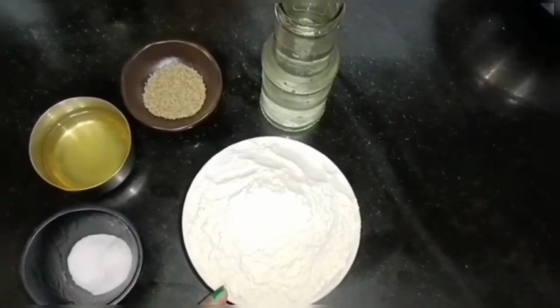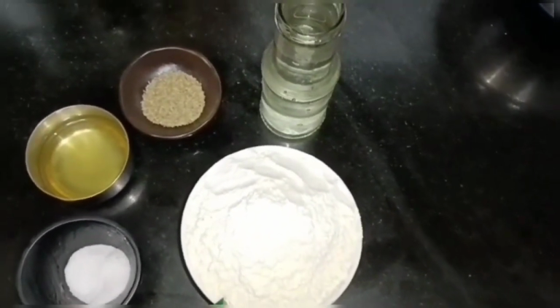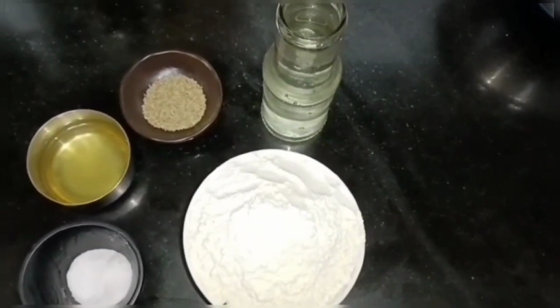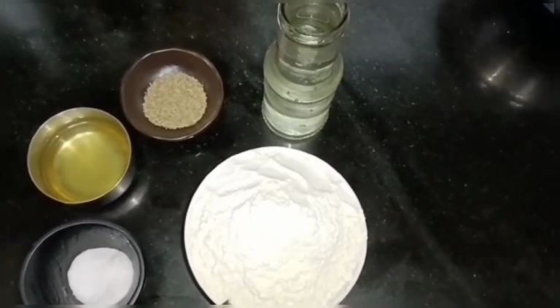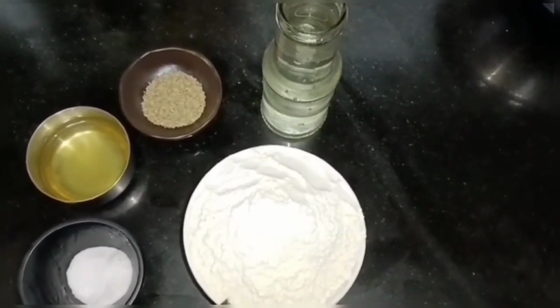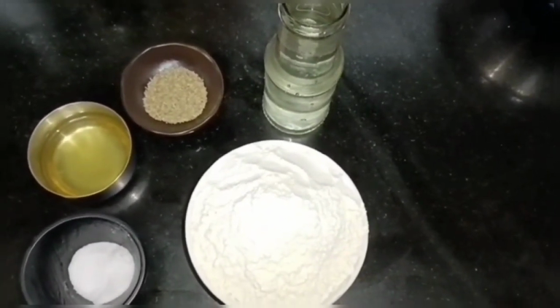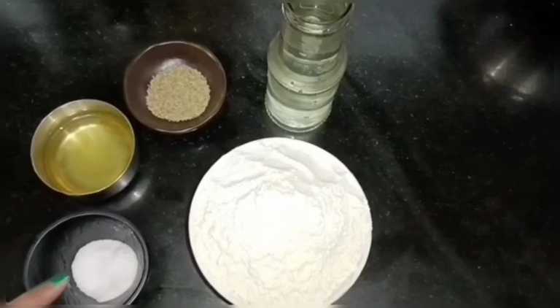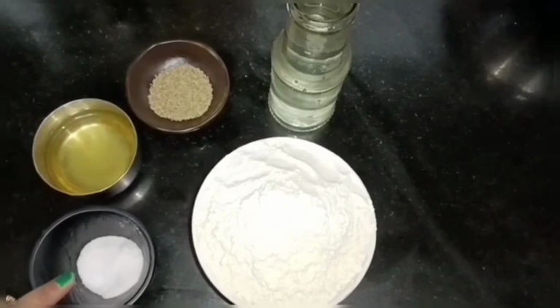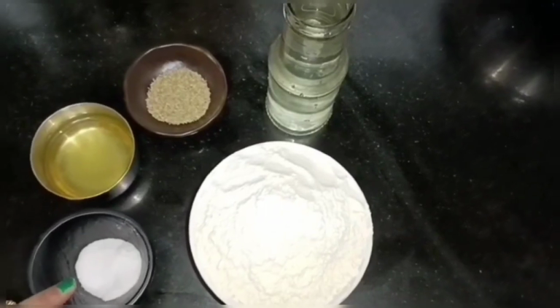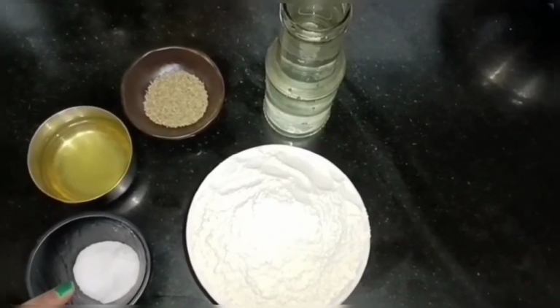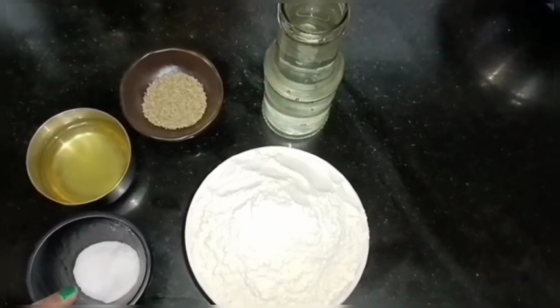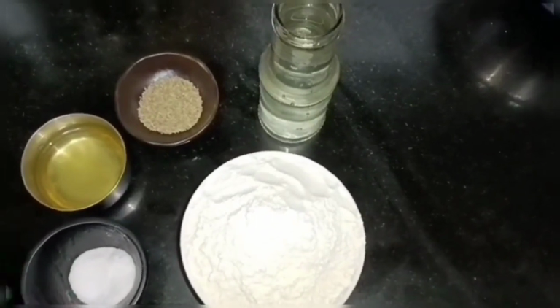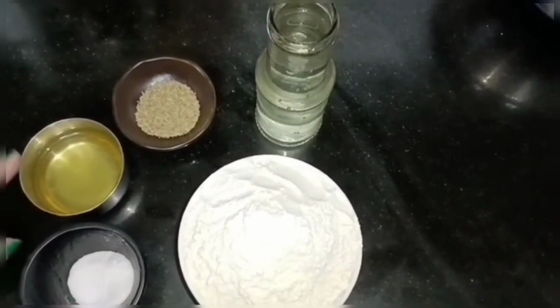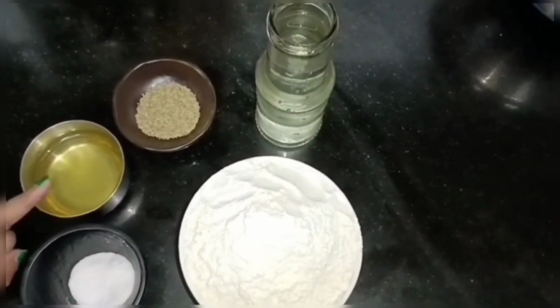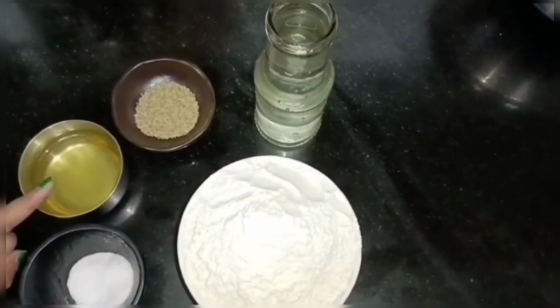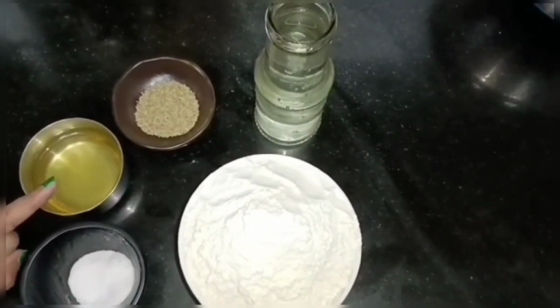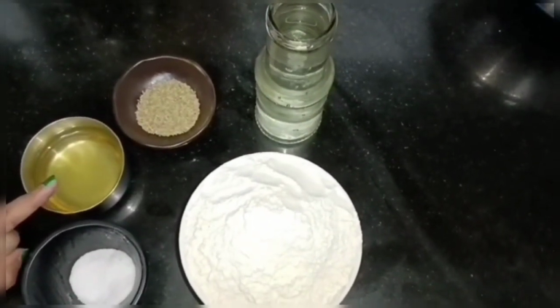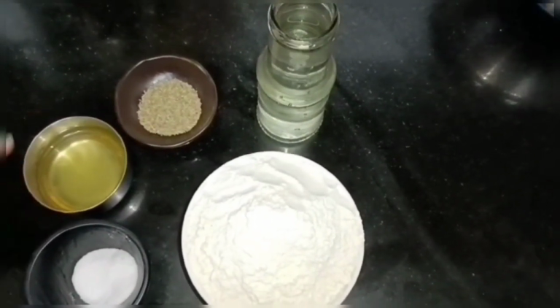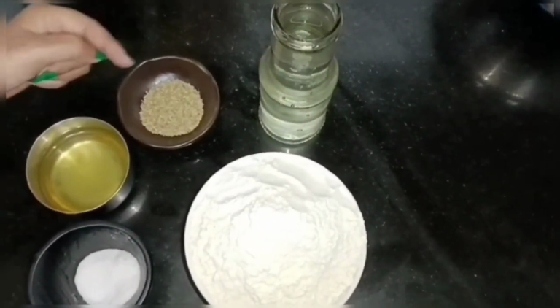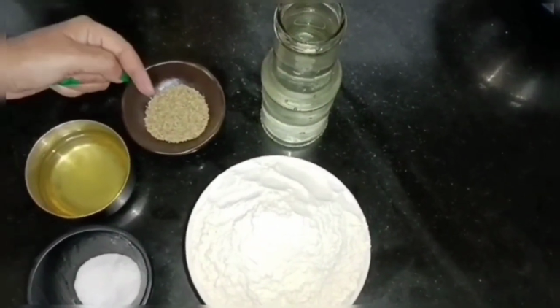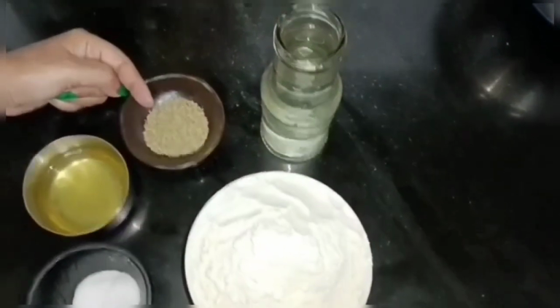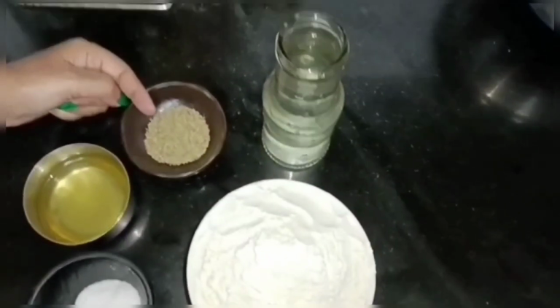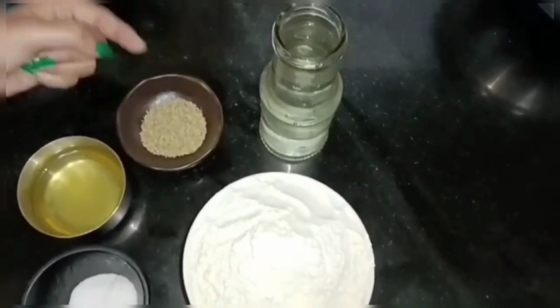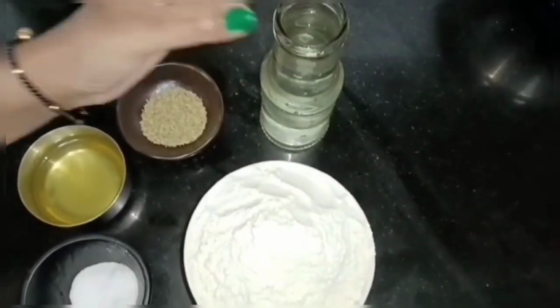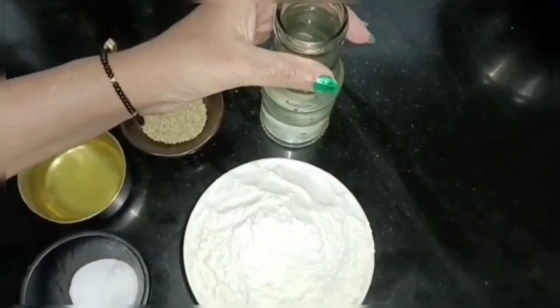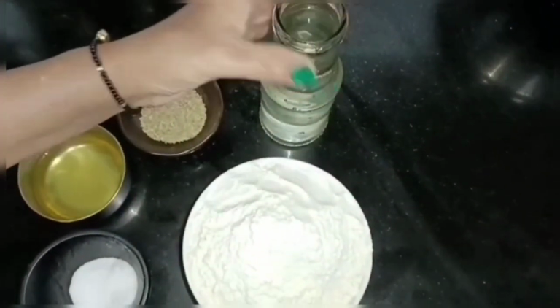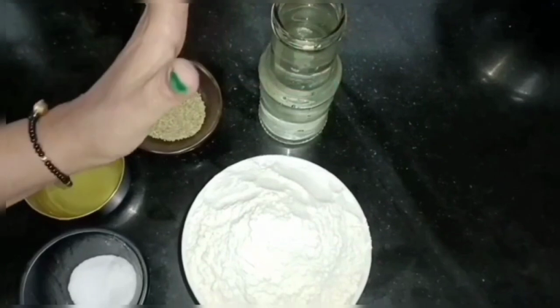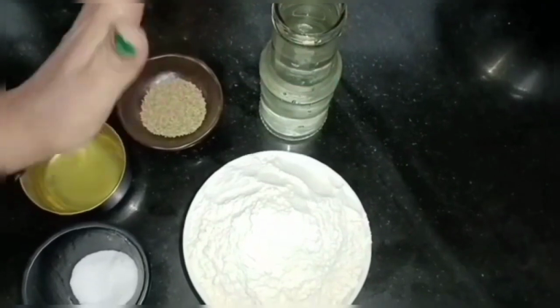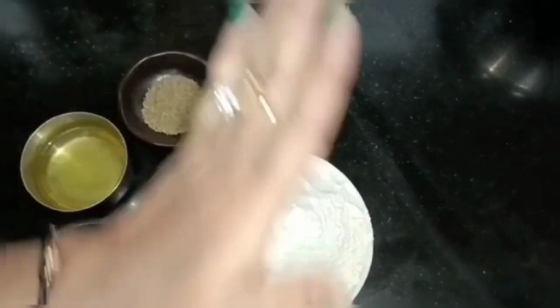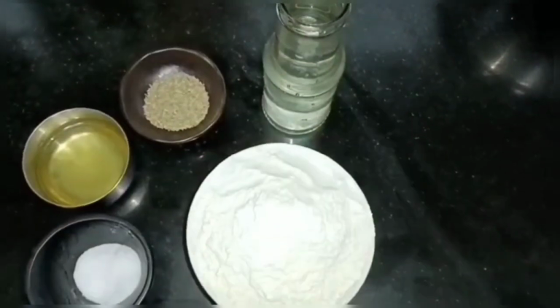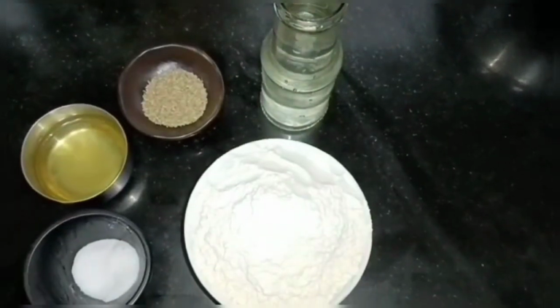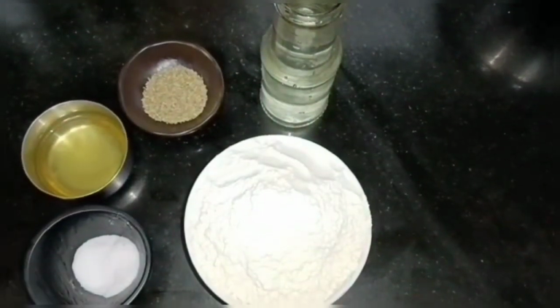We will use these two bowls. It is about 1 teaspoon of salt. It is about 4 to 5 teaspoons of desi ghee. We just need these things.